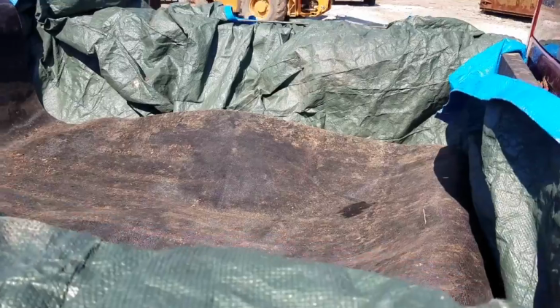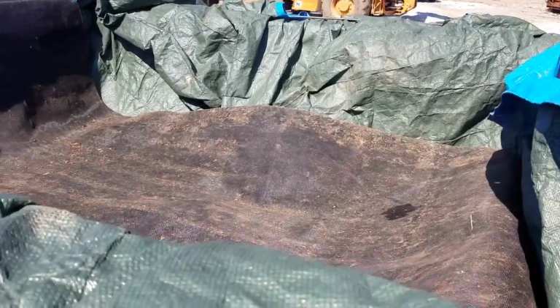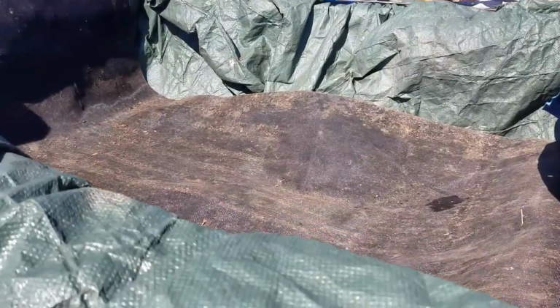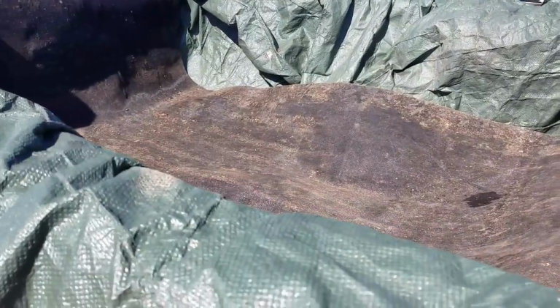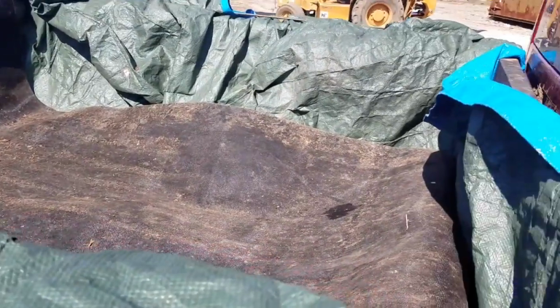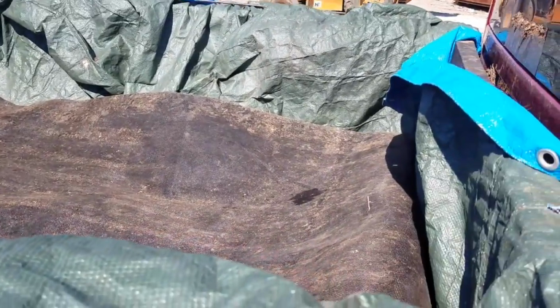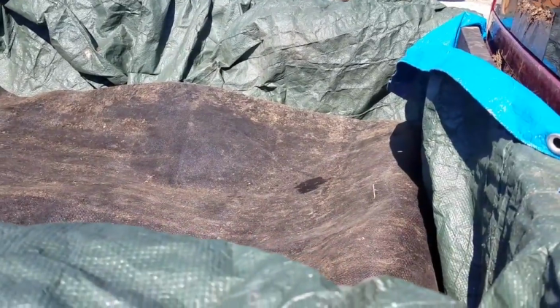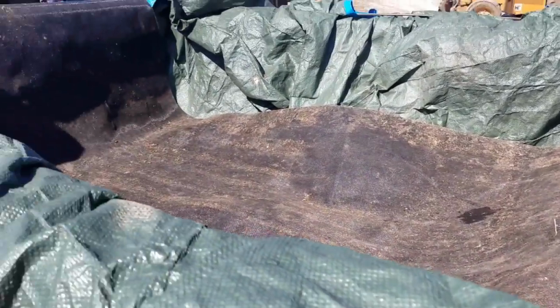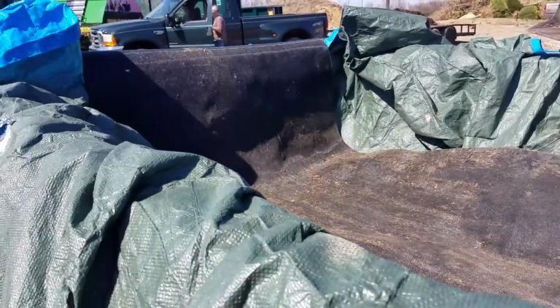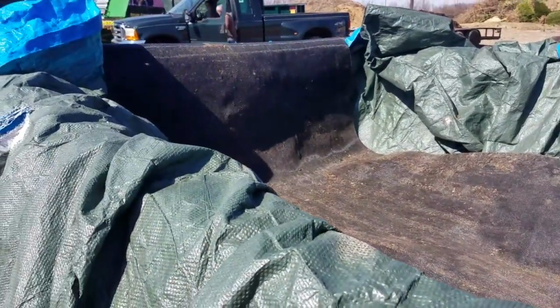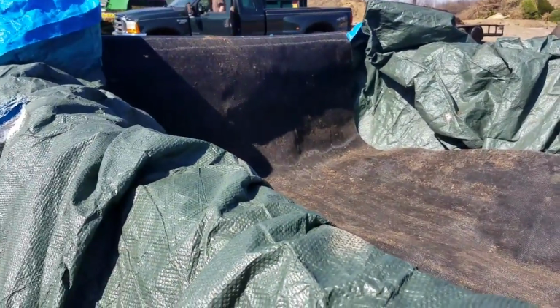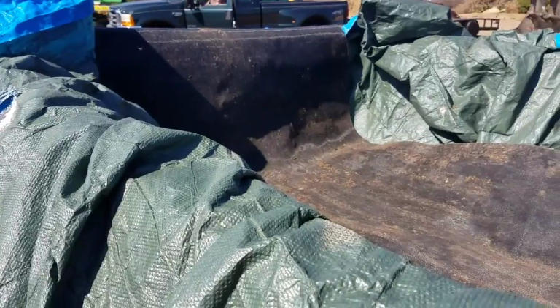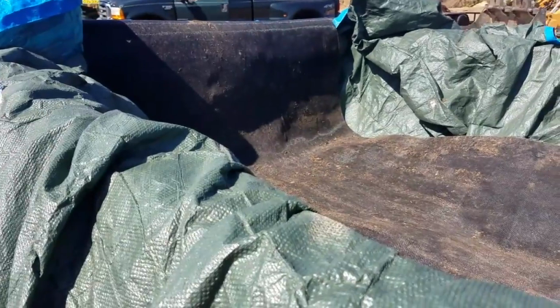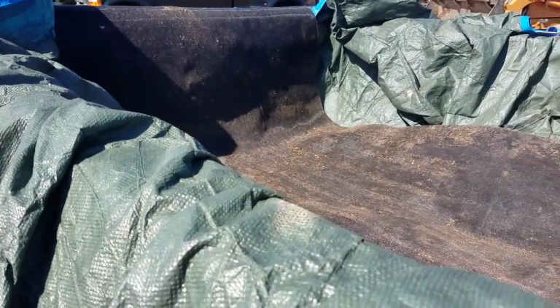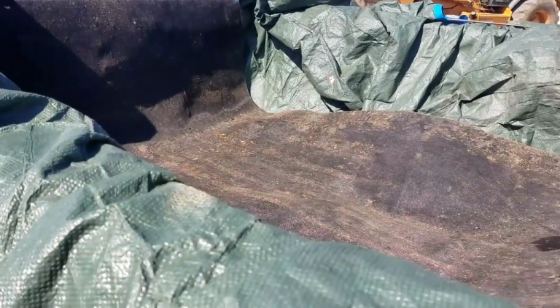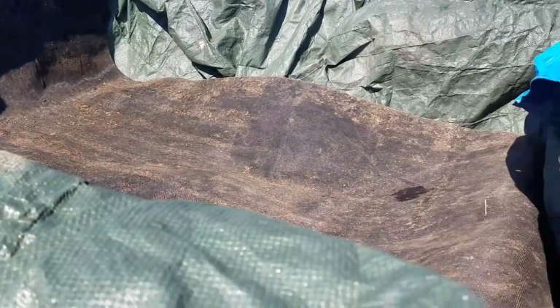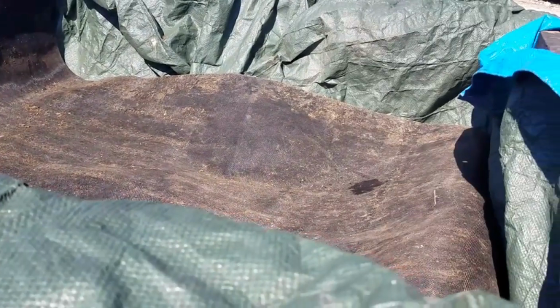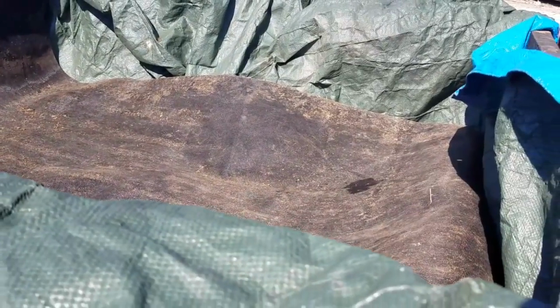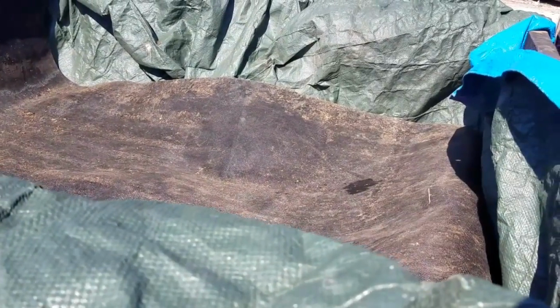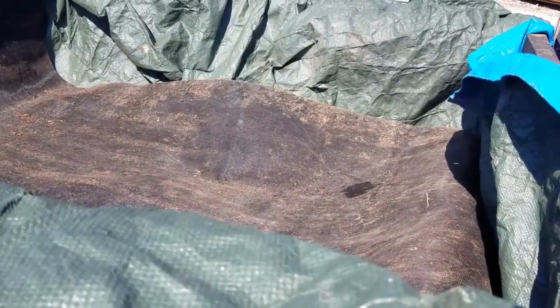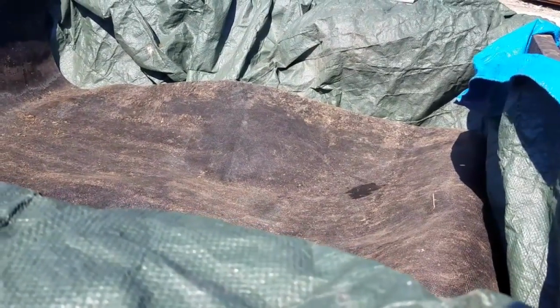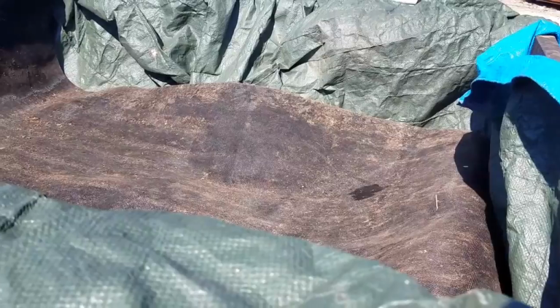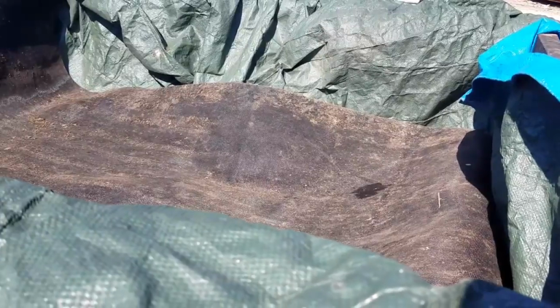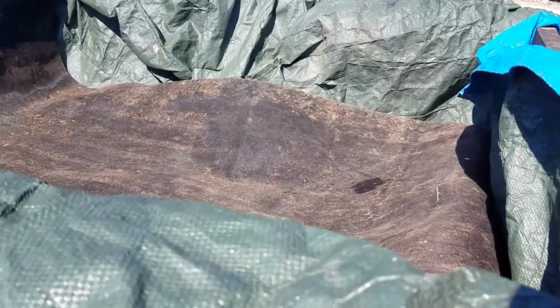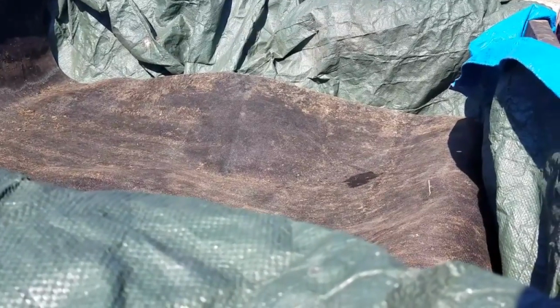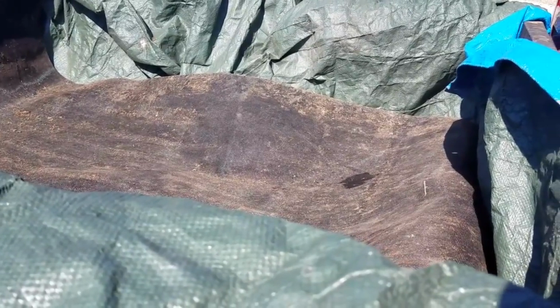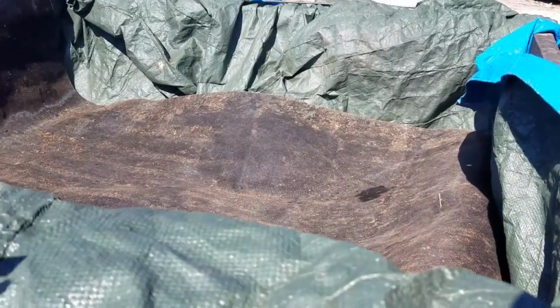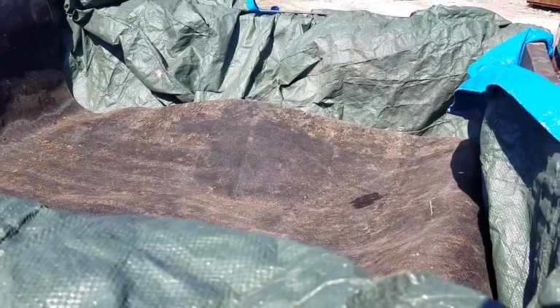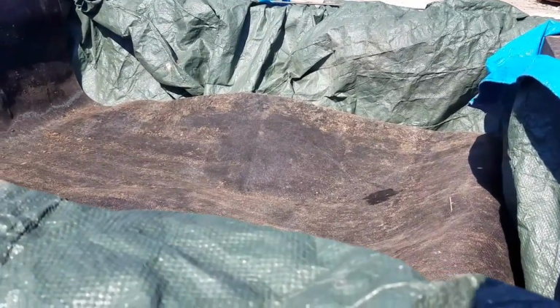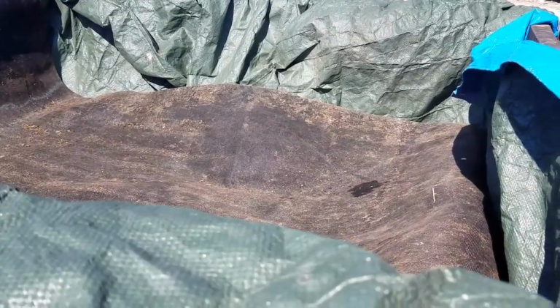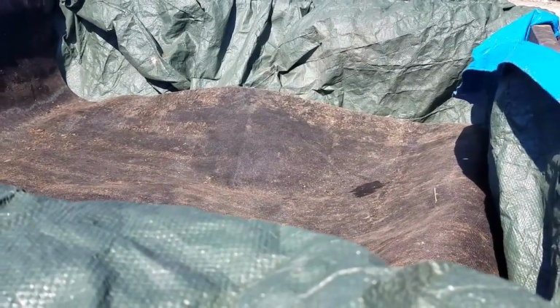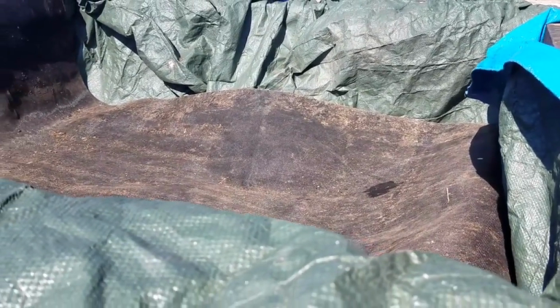To get a load of mulch, I just put a tarp over it real easily and then pull it out with the truck bed unloader. Let's see if this makes it a little bit easier — the use of the truck bed unloader for the bolts, to get all the spill over. See how it goes.